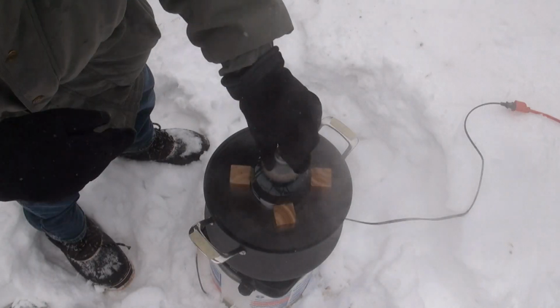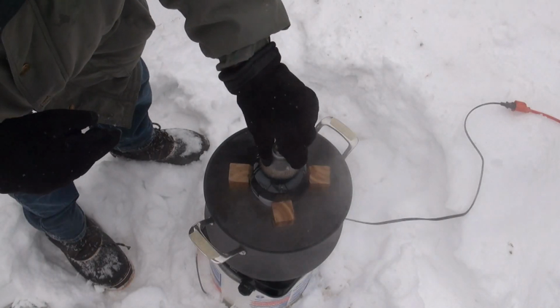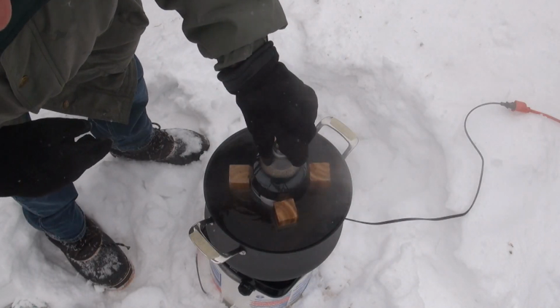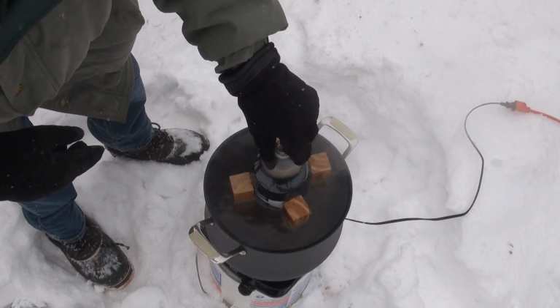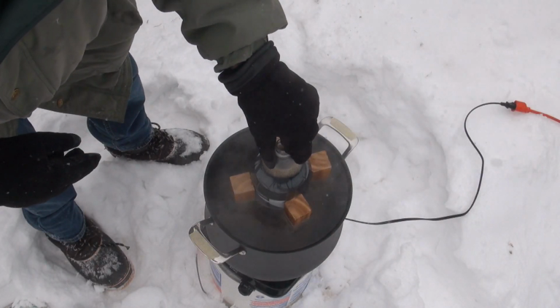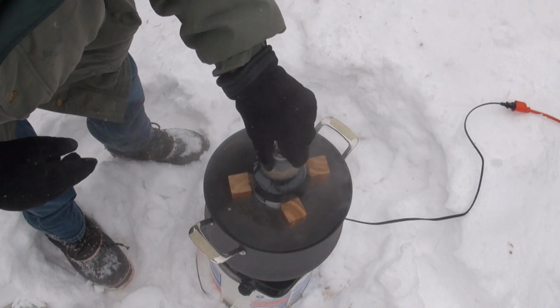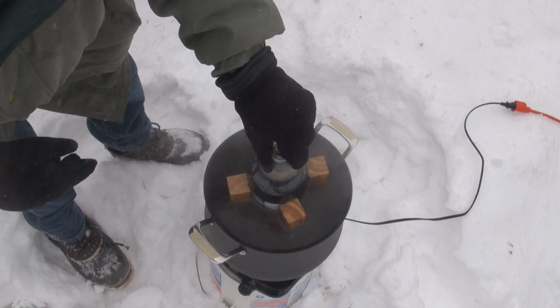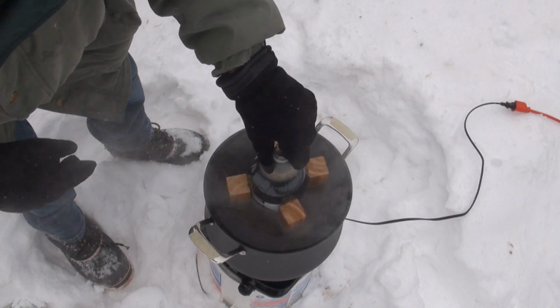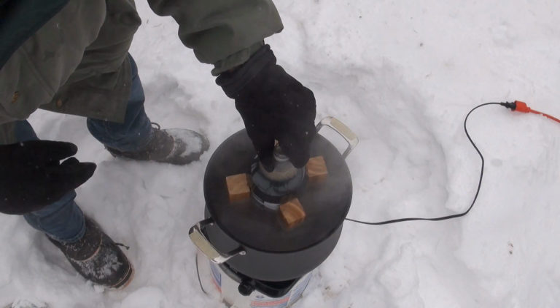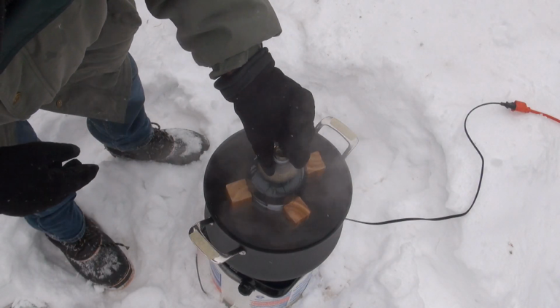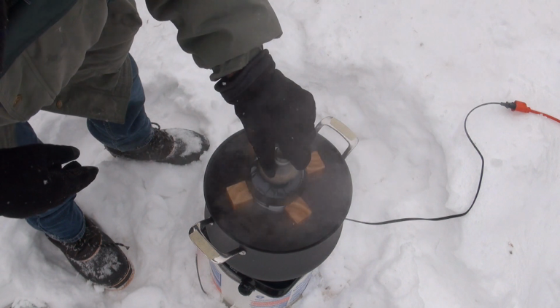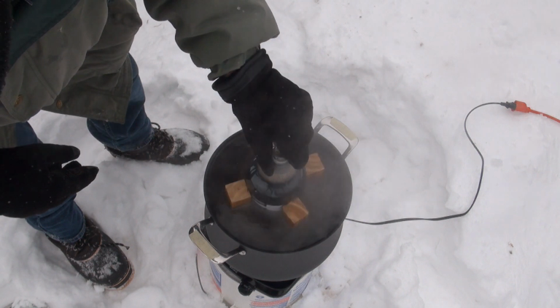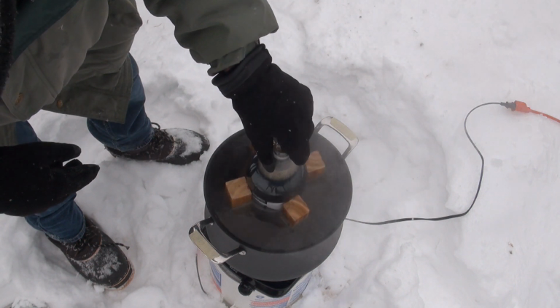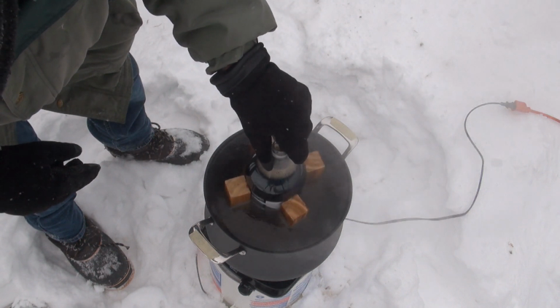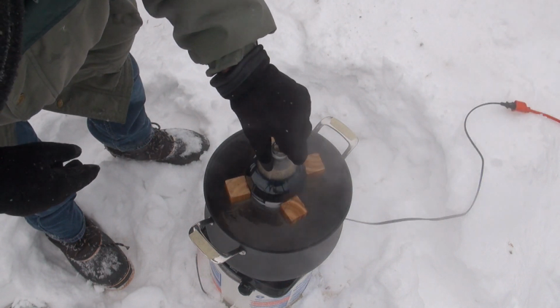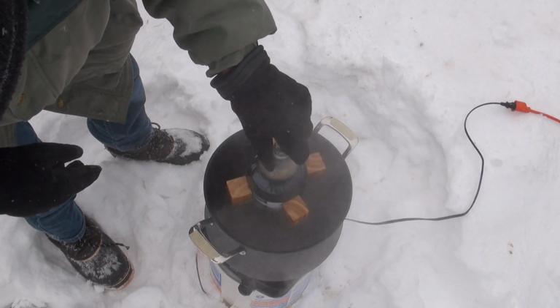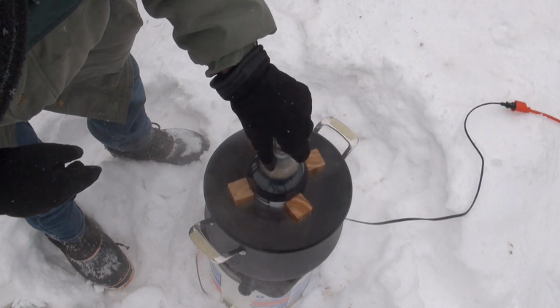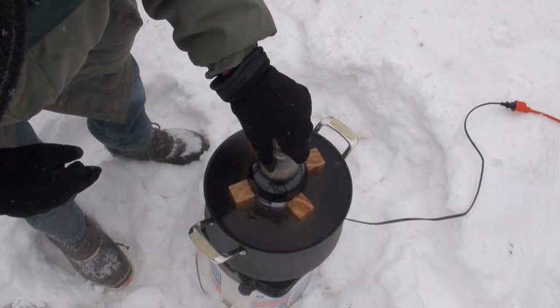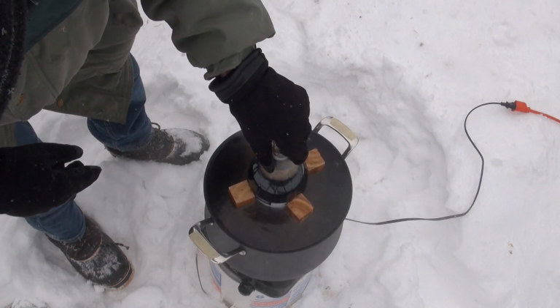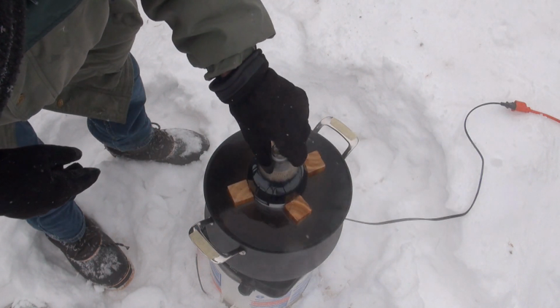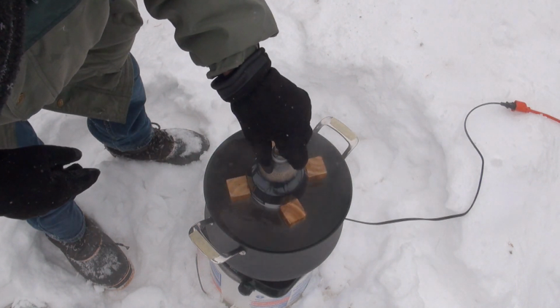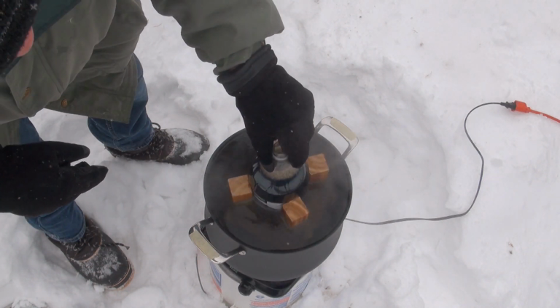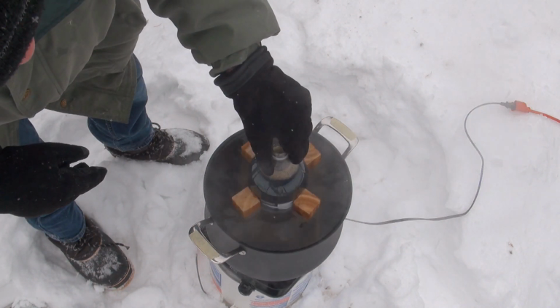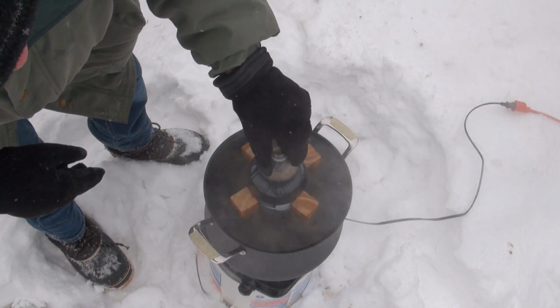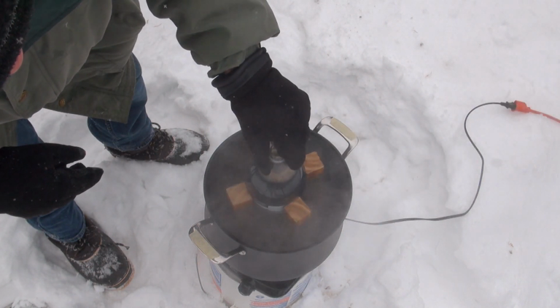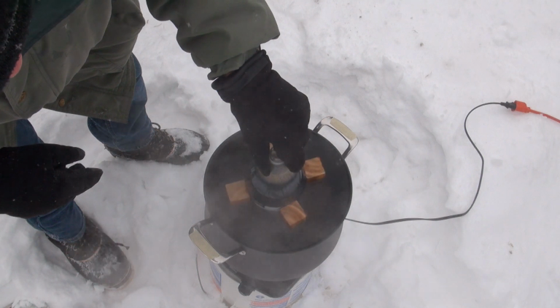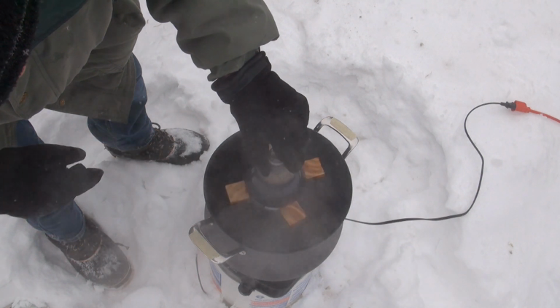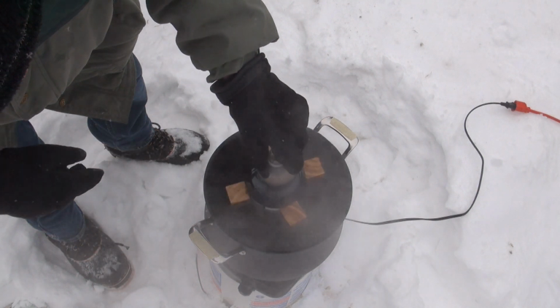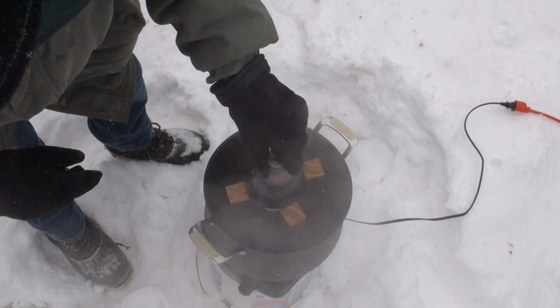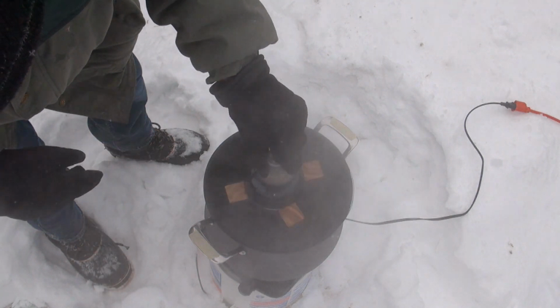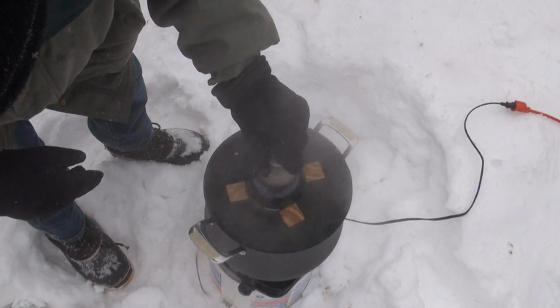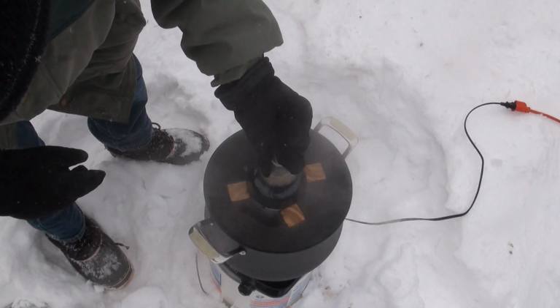It looks like the wood makes it float a little too much, so I need to figure out how I'm going to keep this a little bit further down.